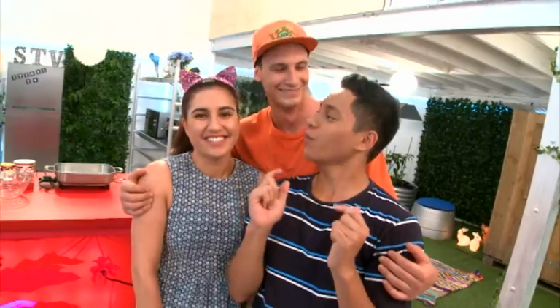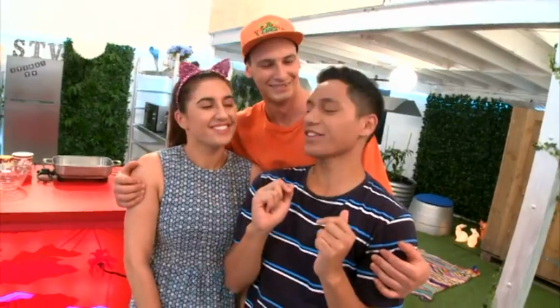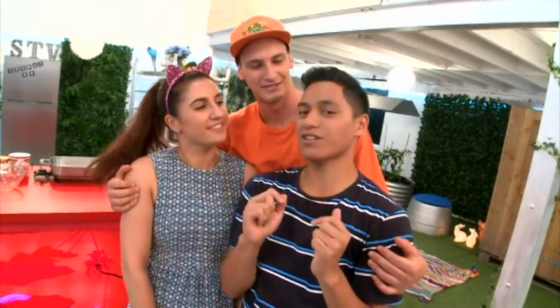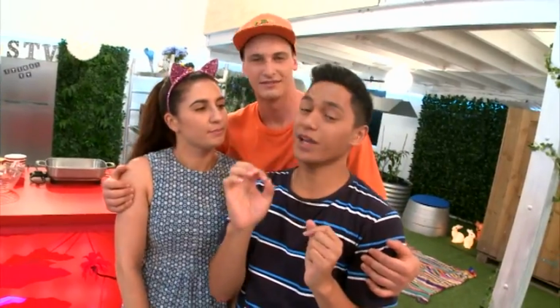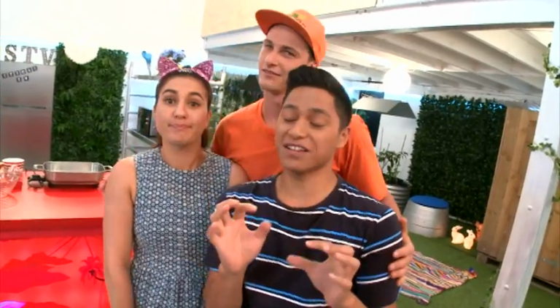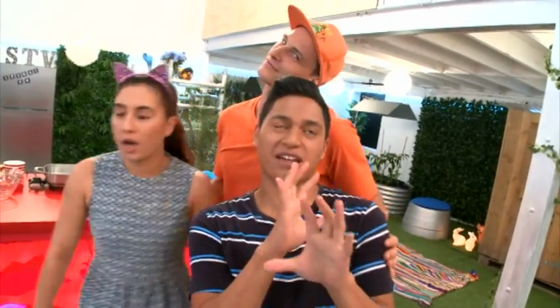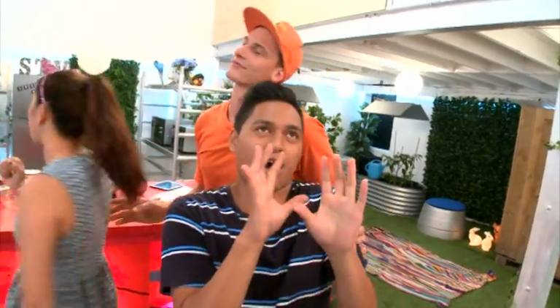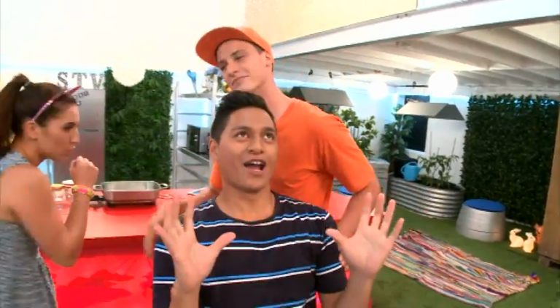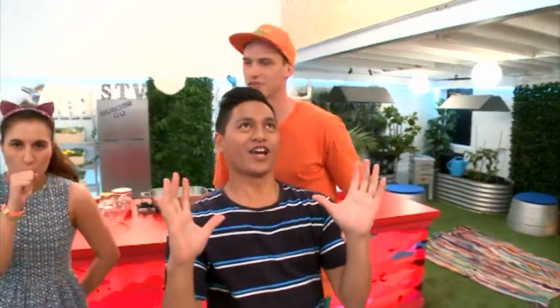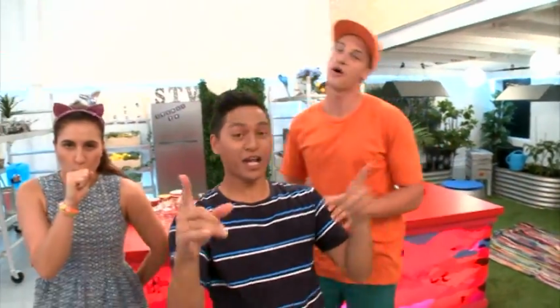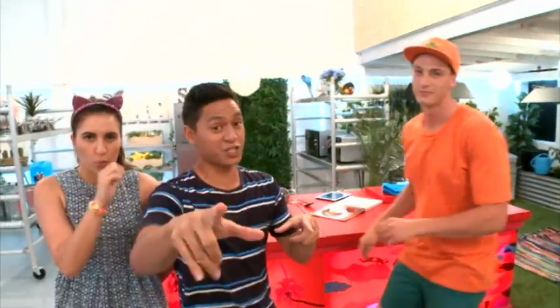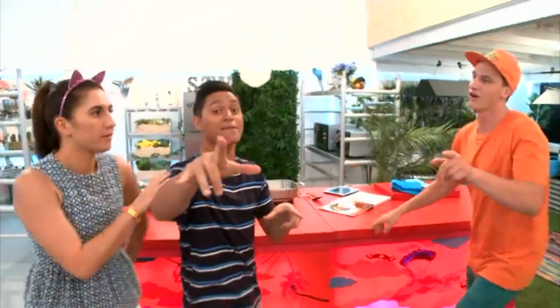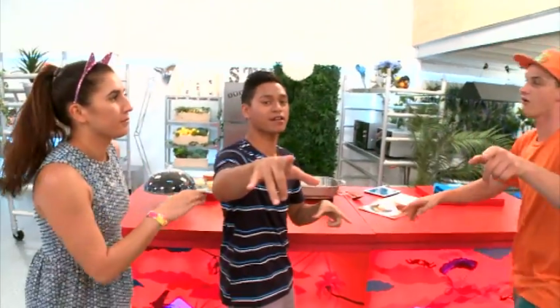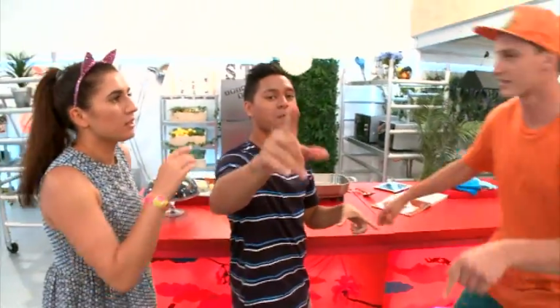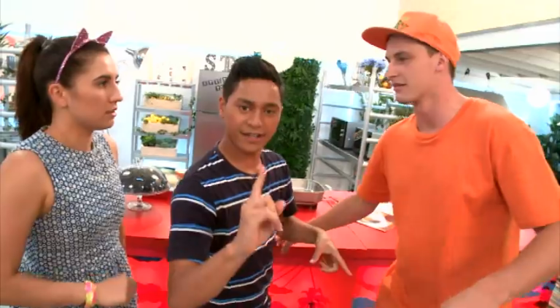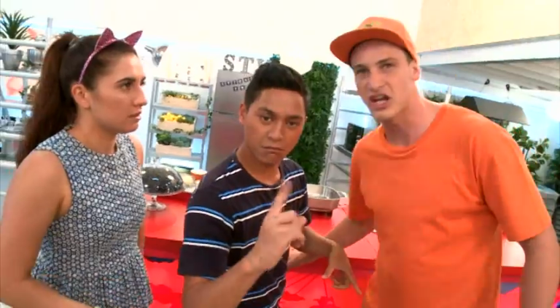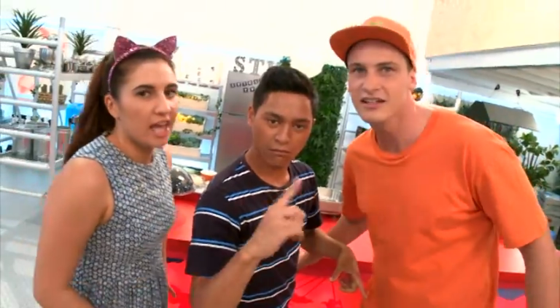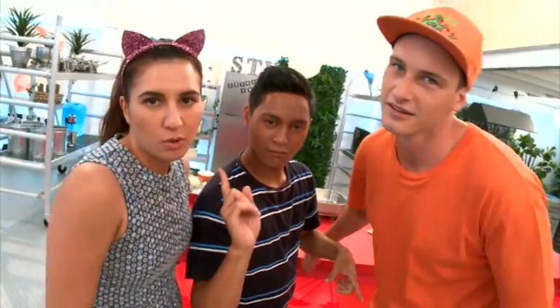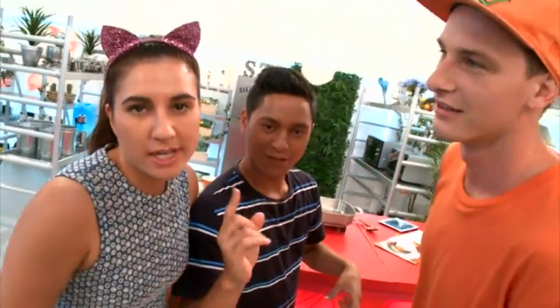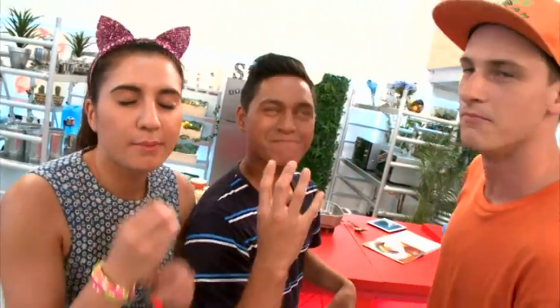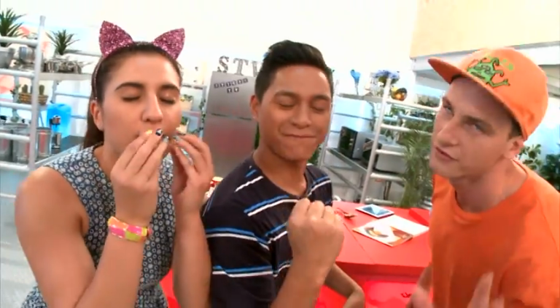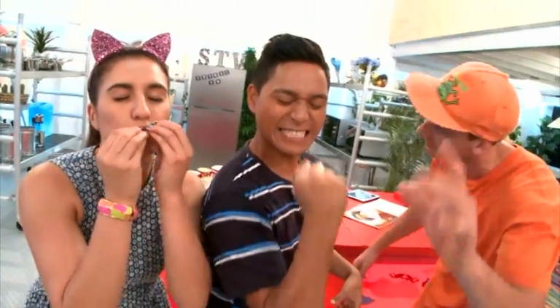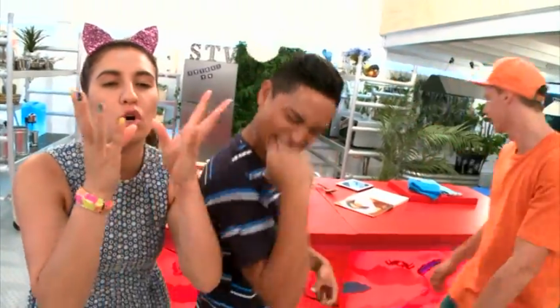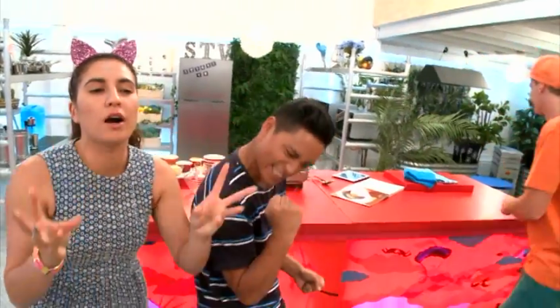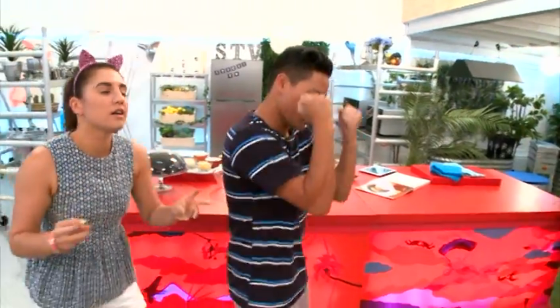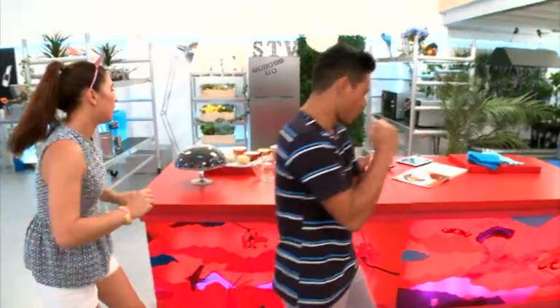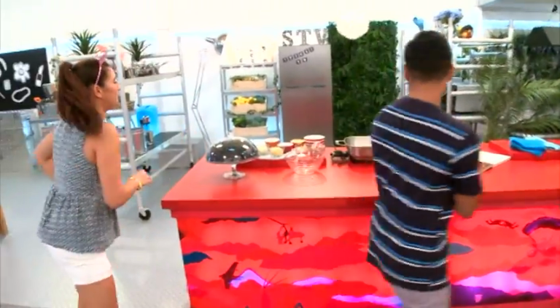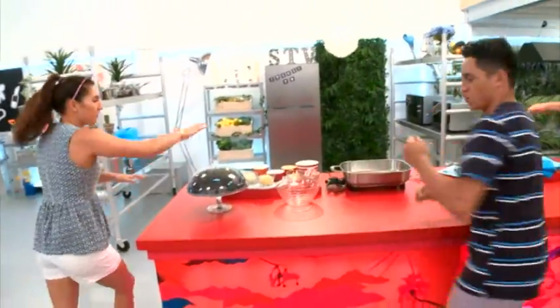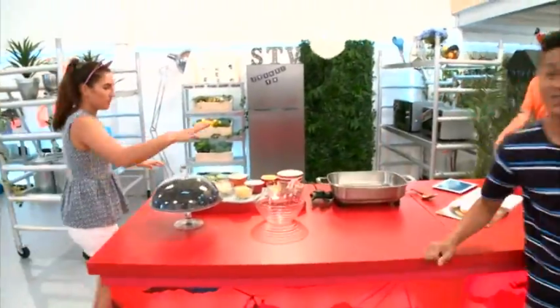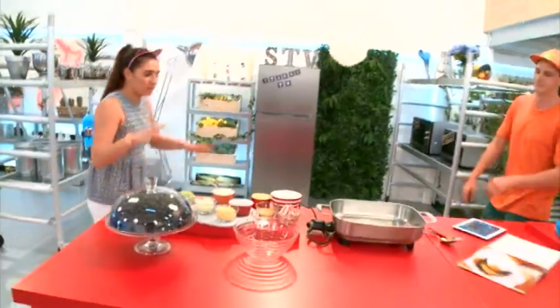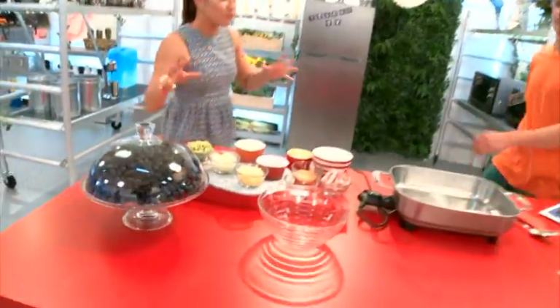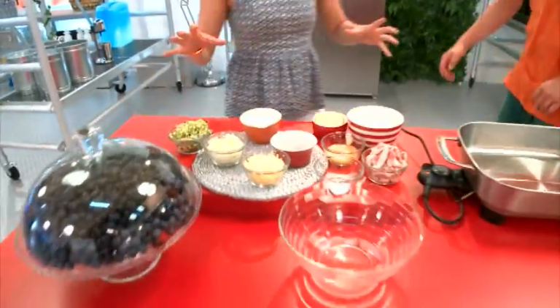We are in the kitchen and we are making something amazing. Are you ready for this? We are making bacon, cheese, and courgette muffins. Oh yes, so we've got all the ingredients here ready to go.